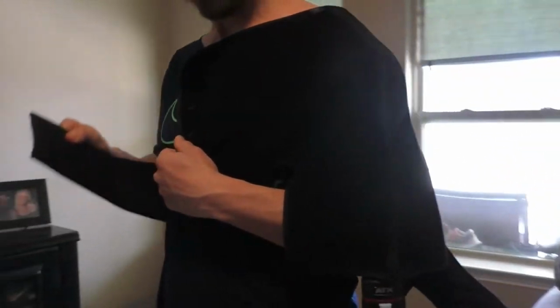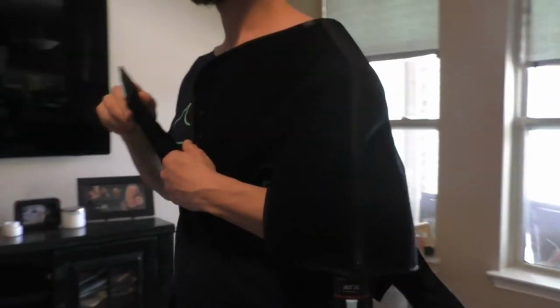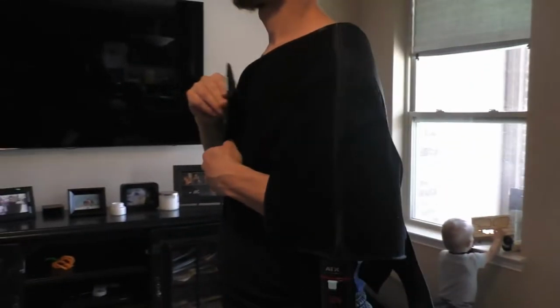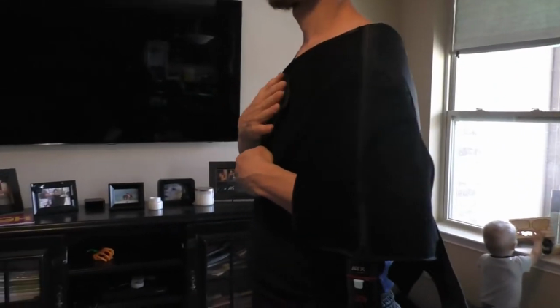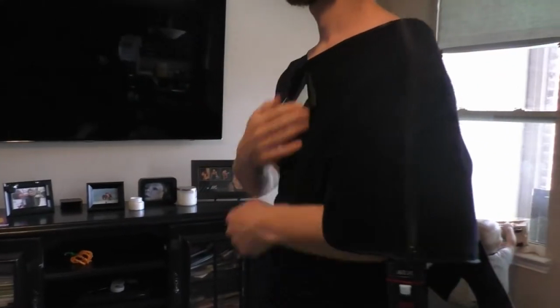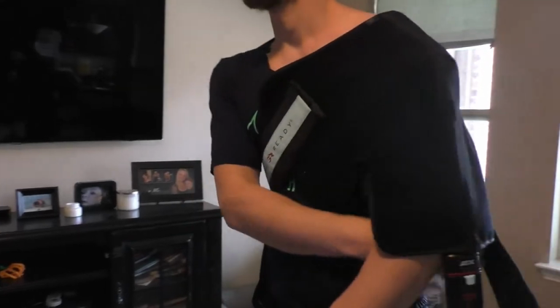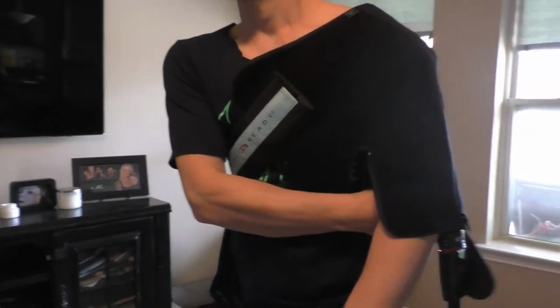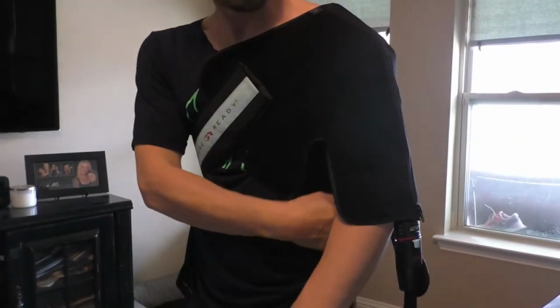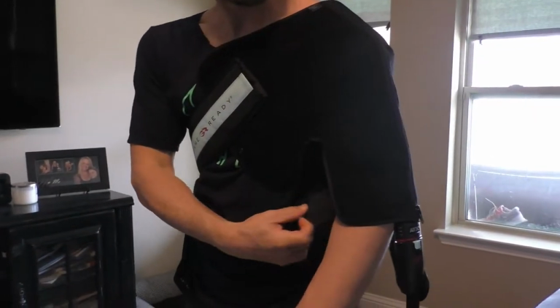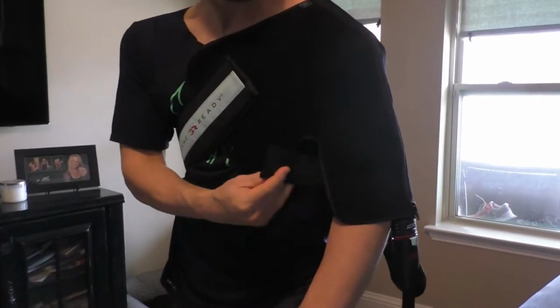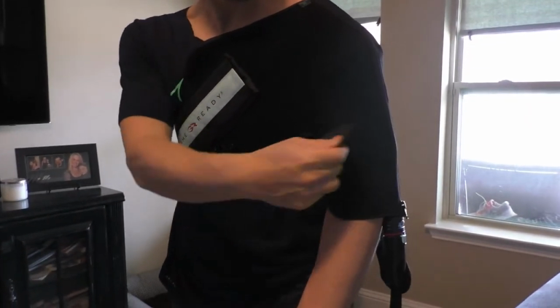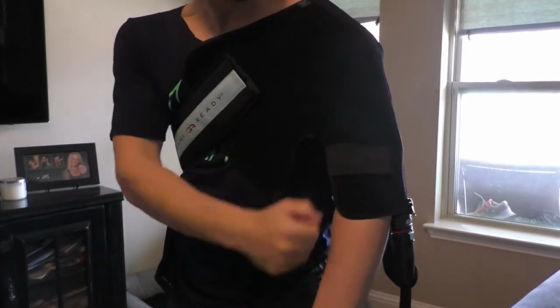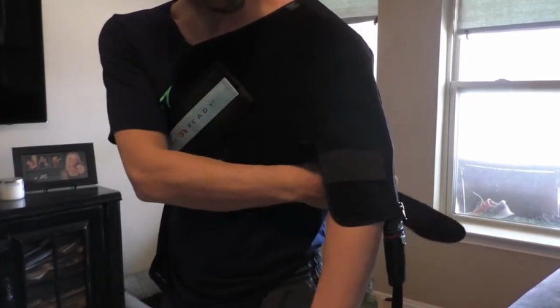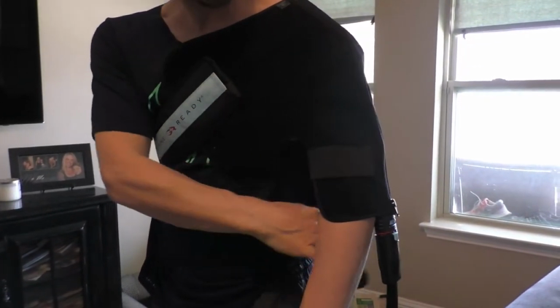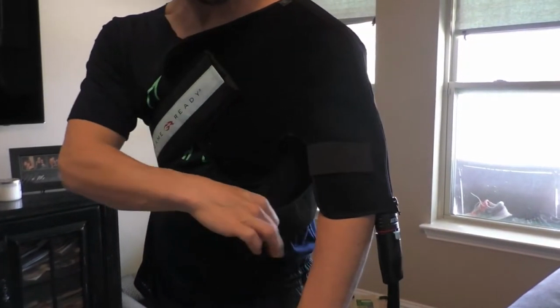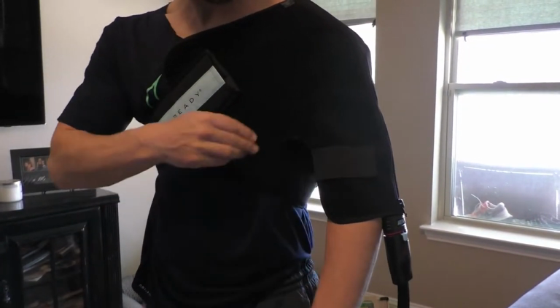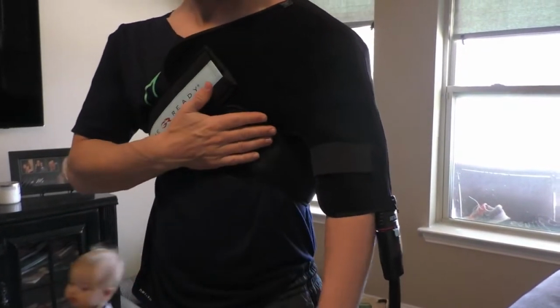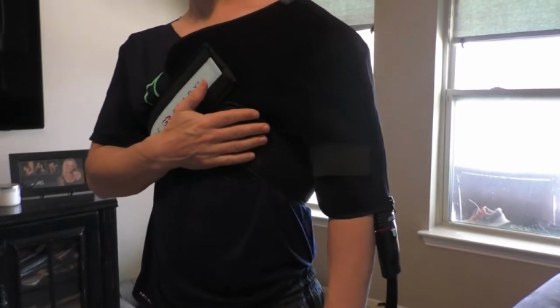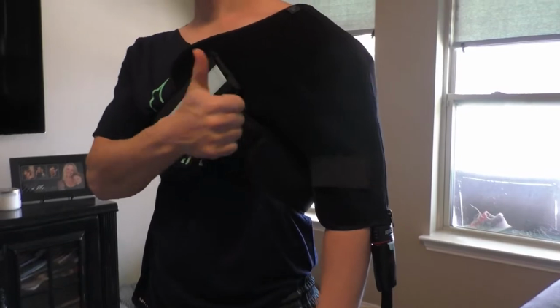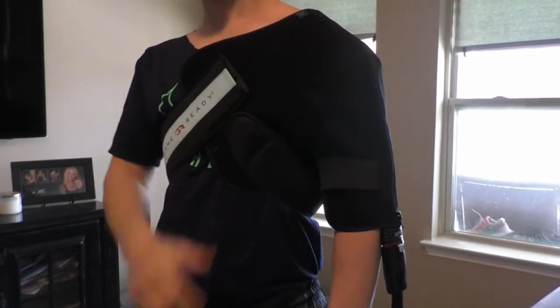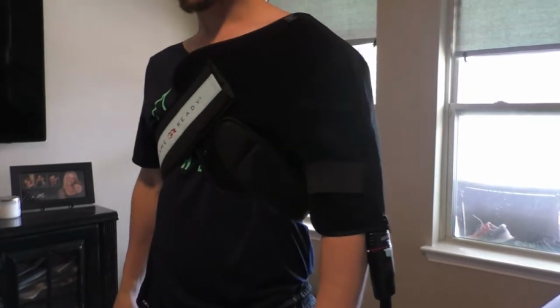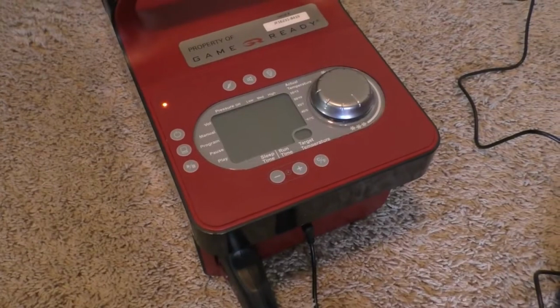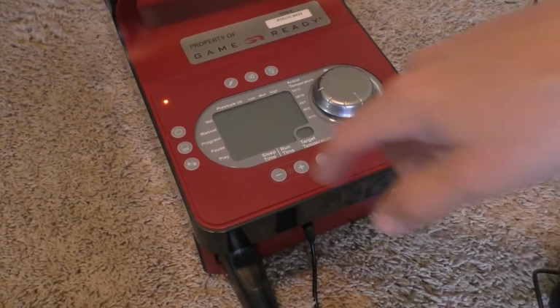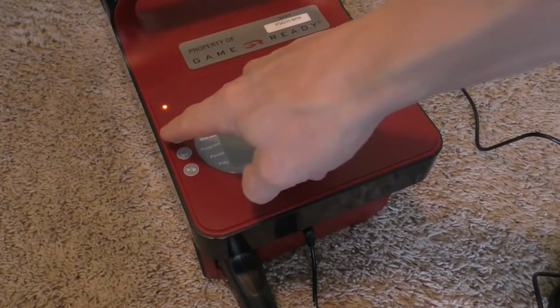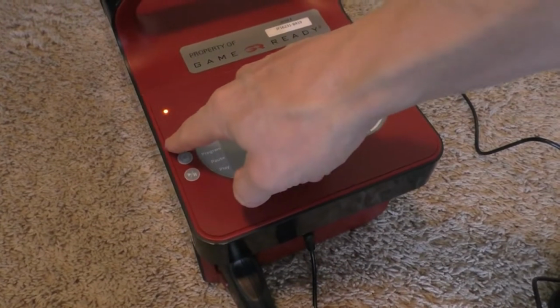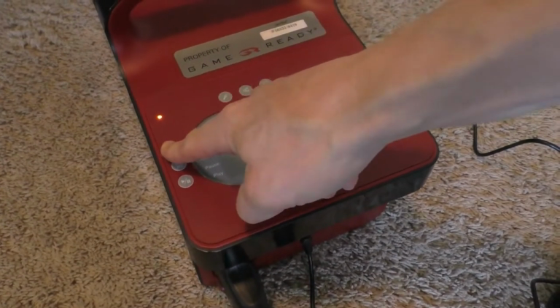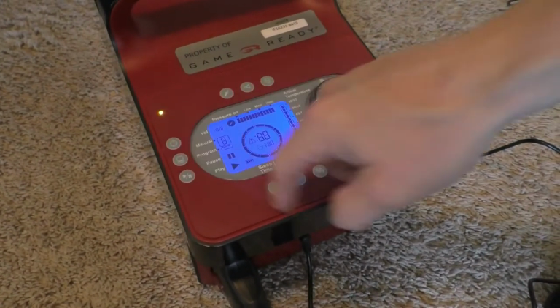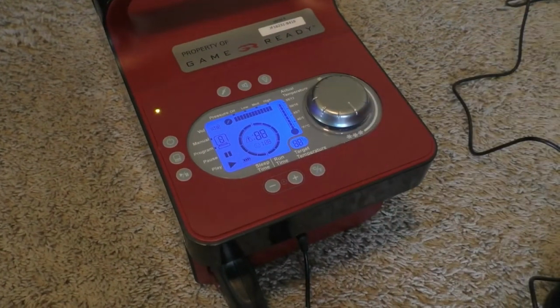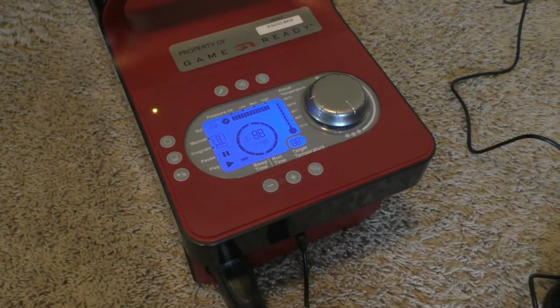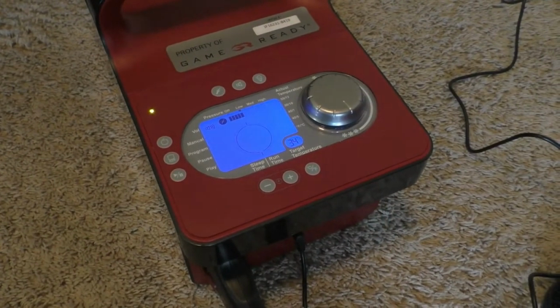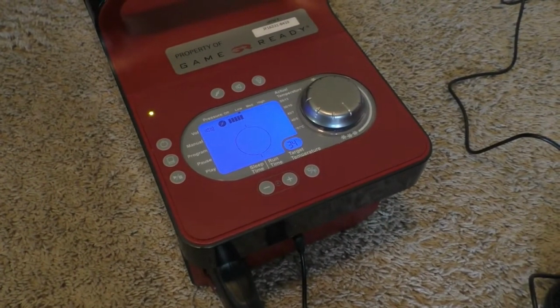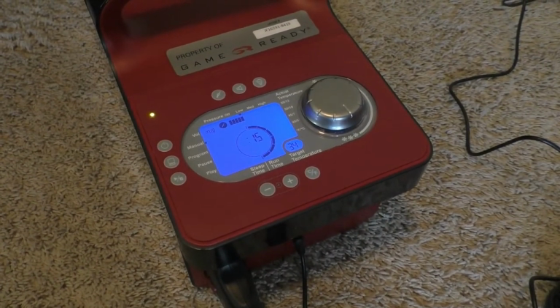After securing the wrap or sleeve correctly with the velcro — which is very easy — go ahead and turn the unit on. The screen will now light up and you are ready for the settings.